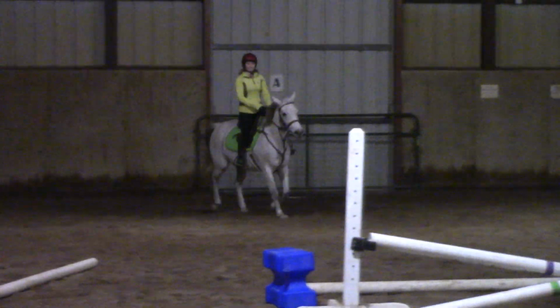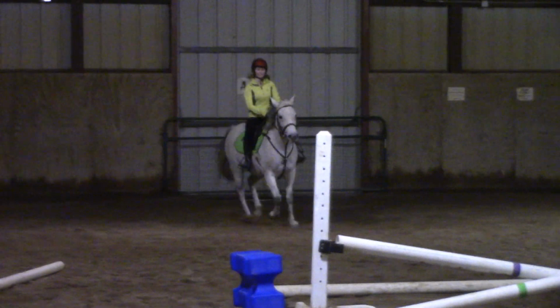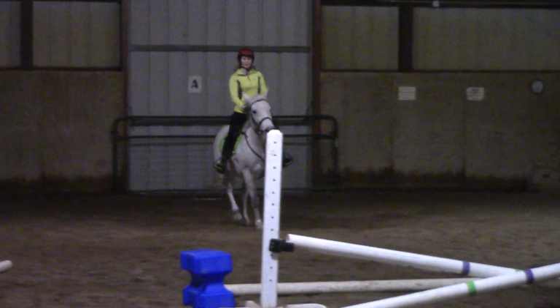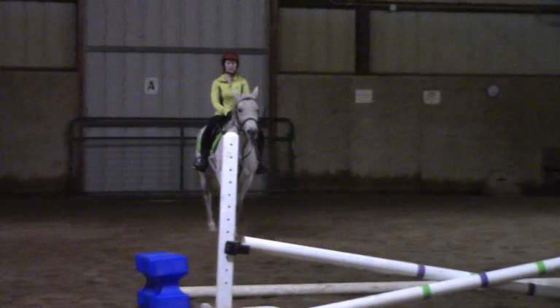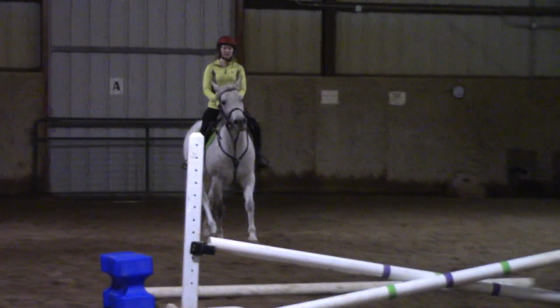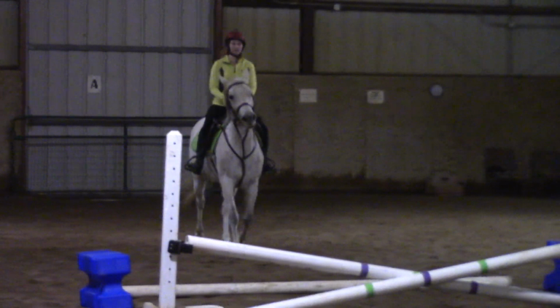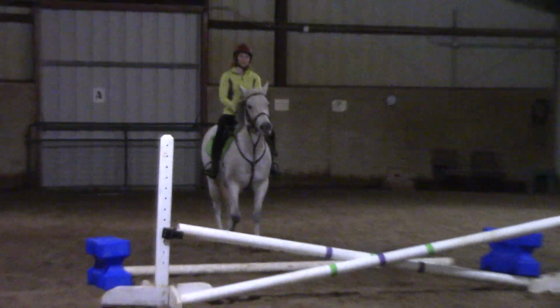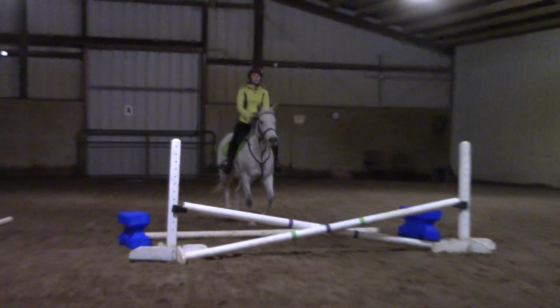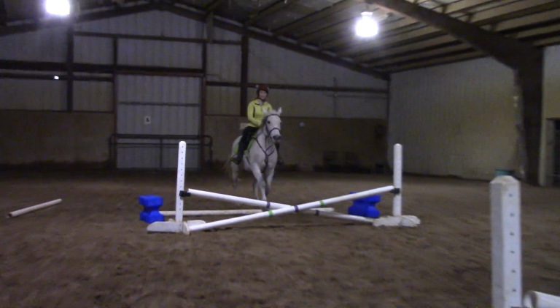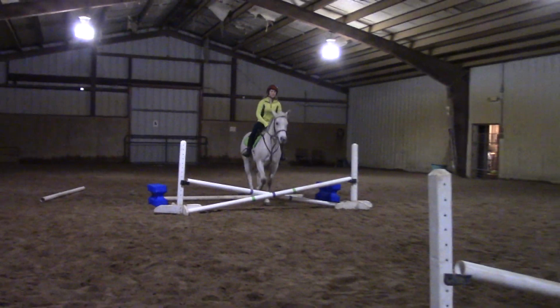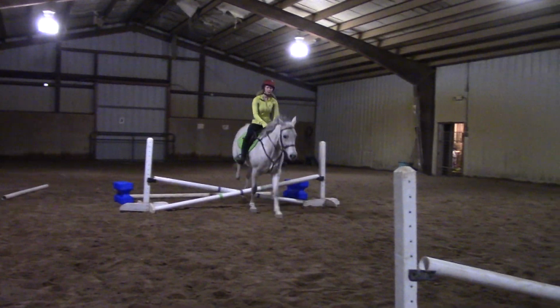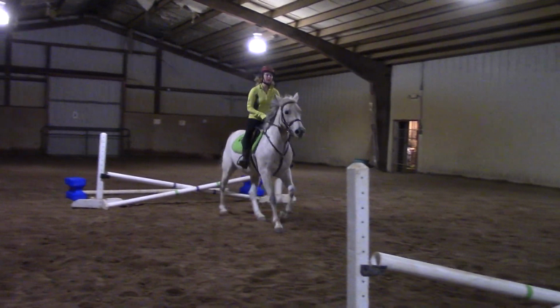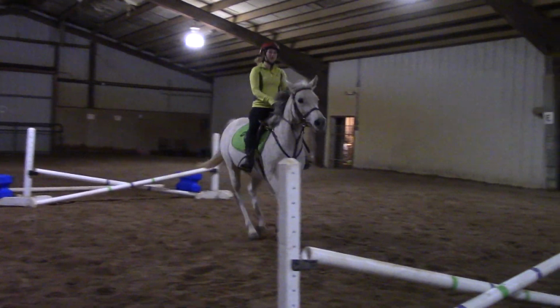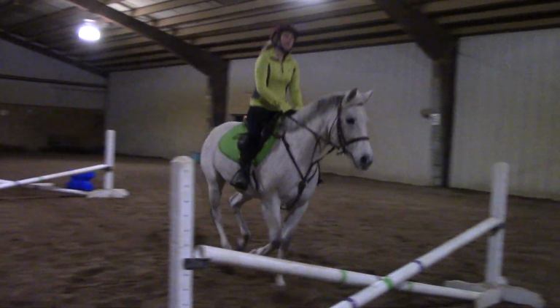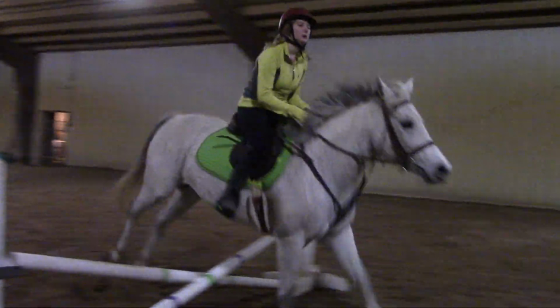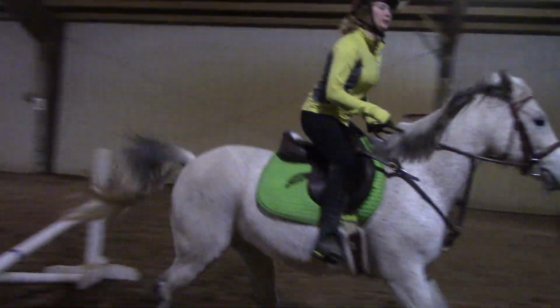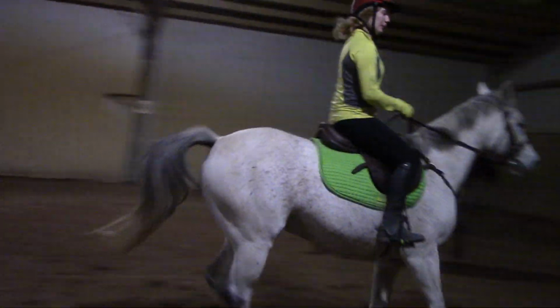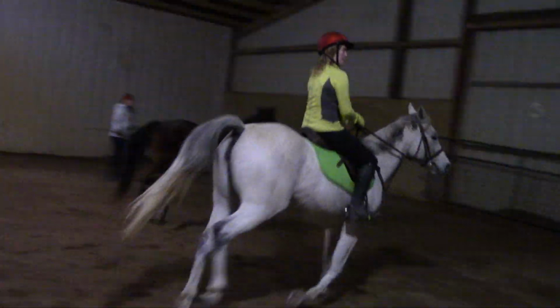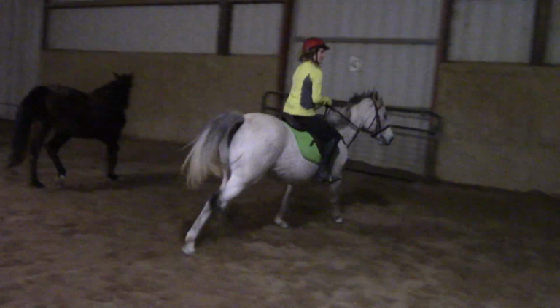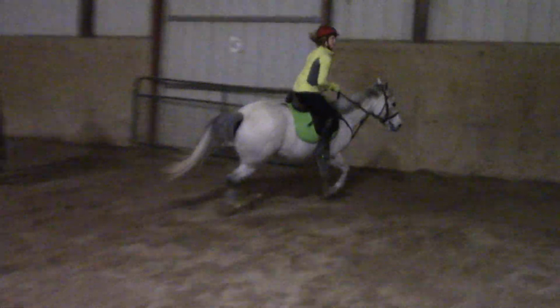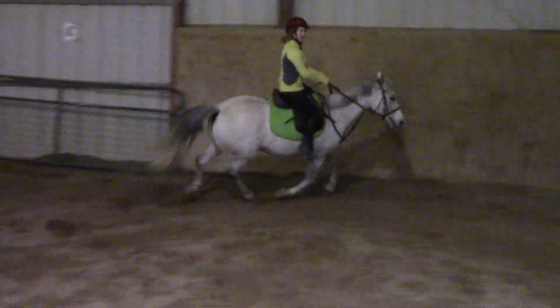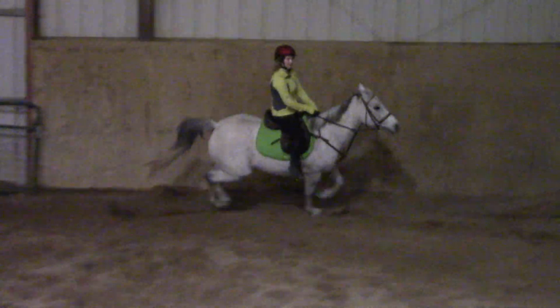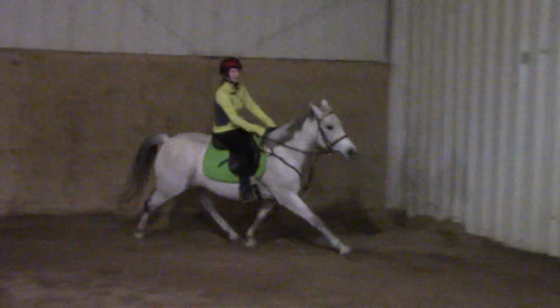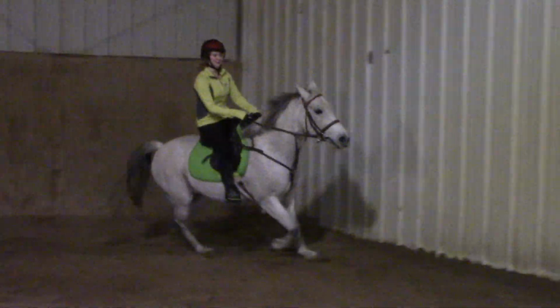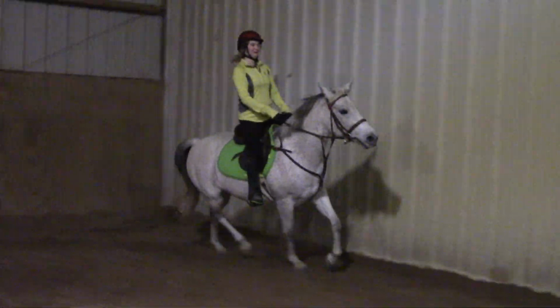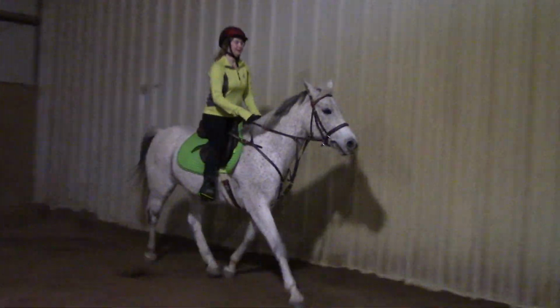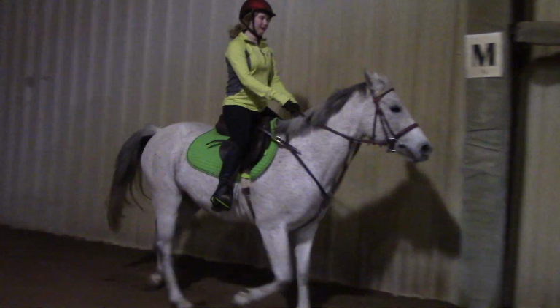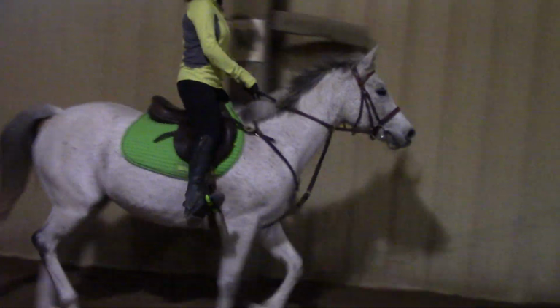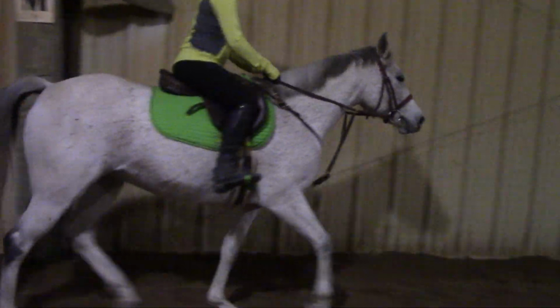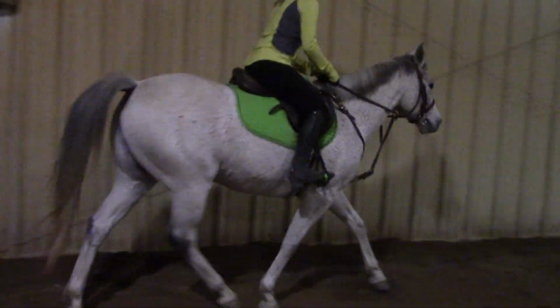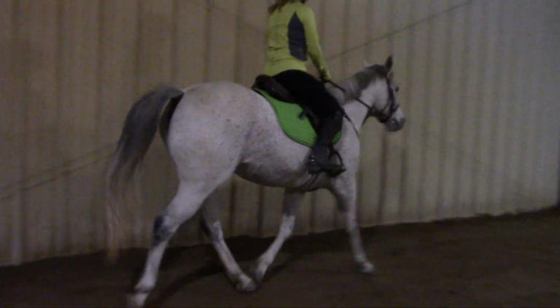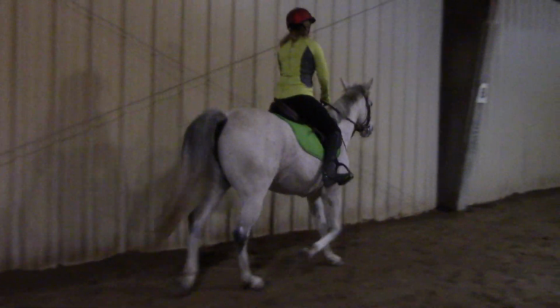Now, in the back, you've got a pull, and a nice first fence and second fence. Inside leg at the gird, both hands up just a little bit. Good. You've got the cross-rails on the back, but that's okay — we're not worried about that right now.